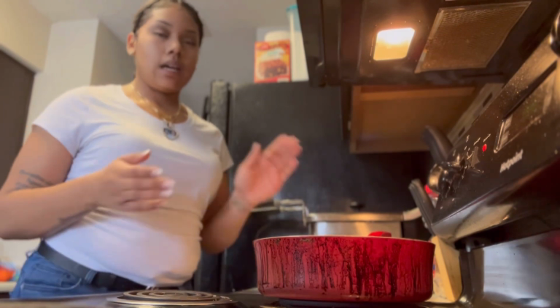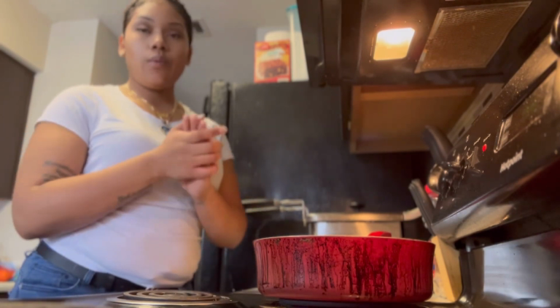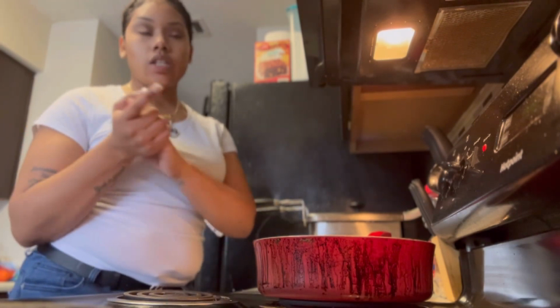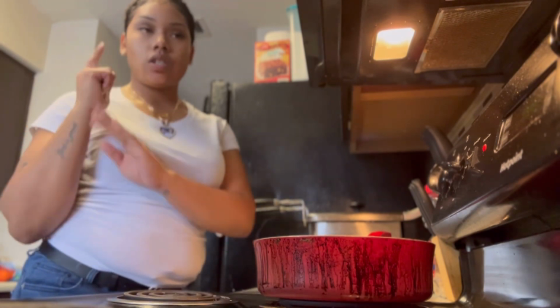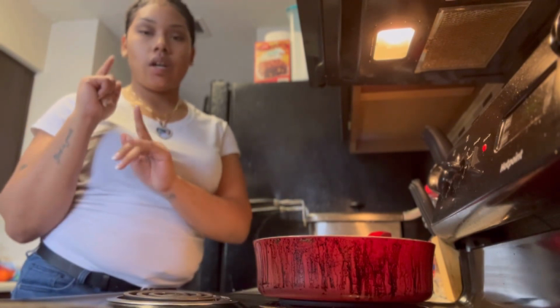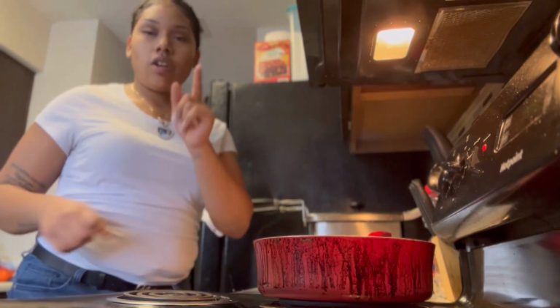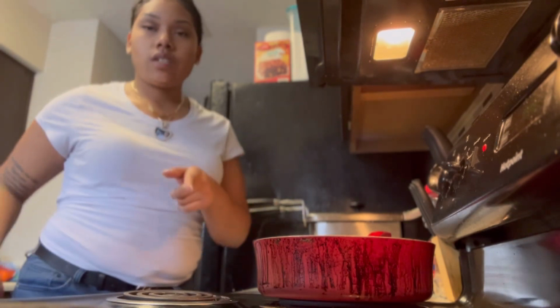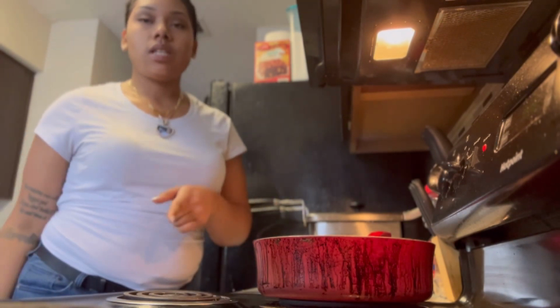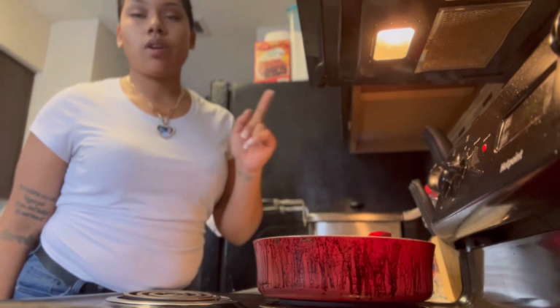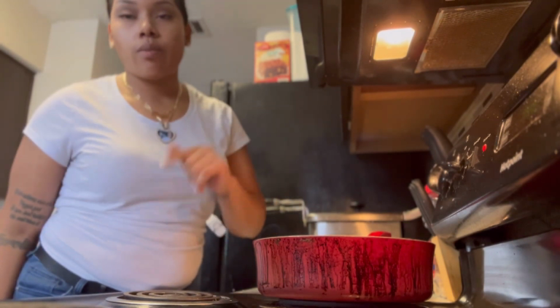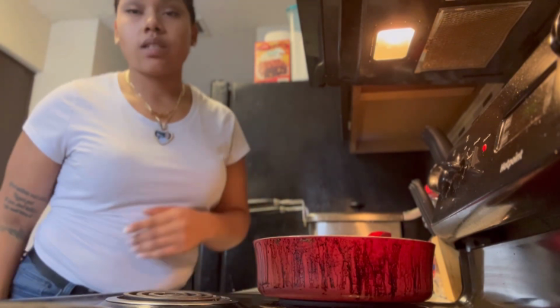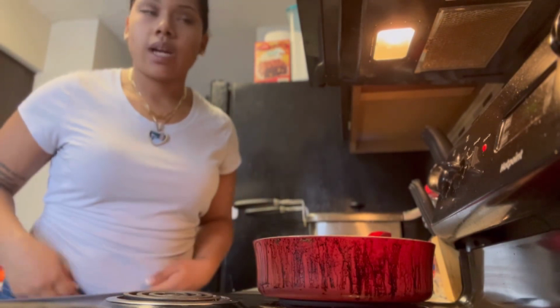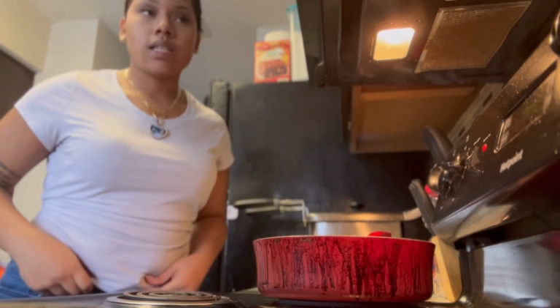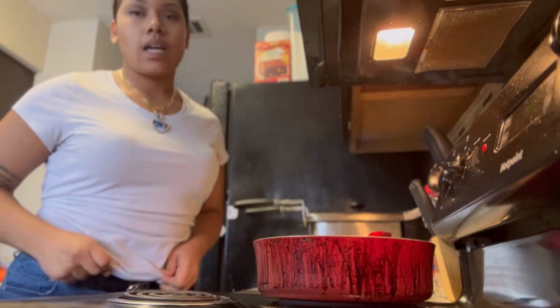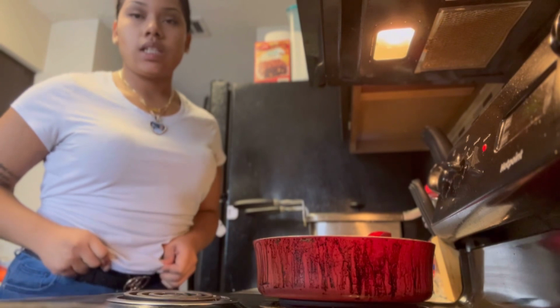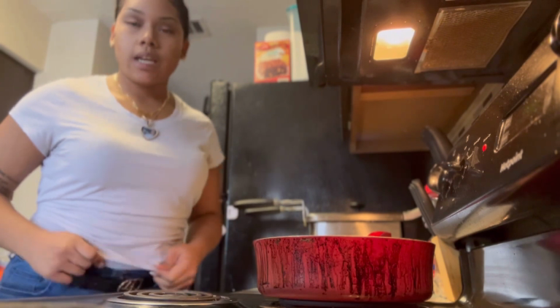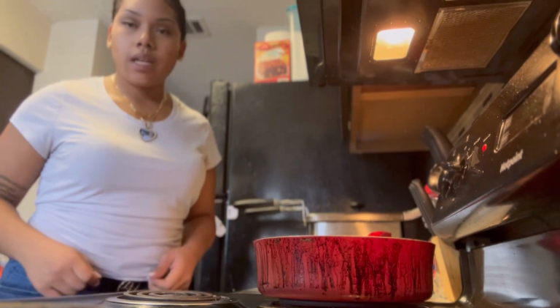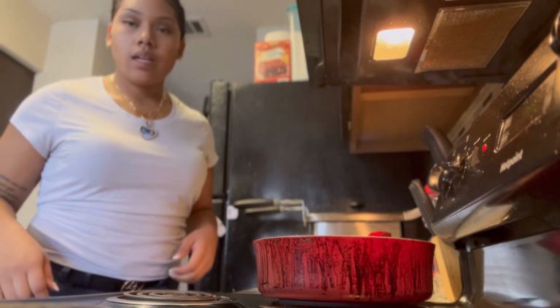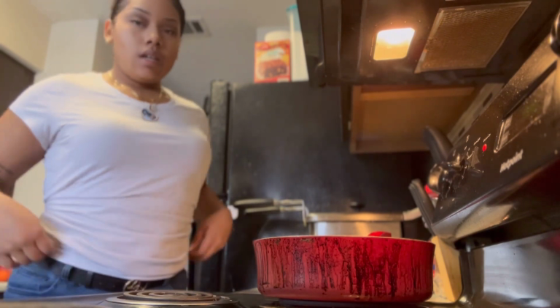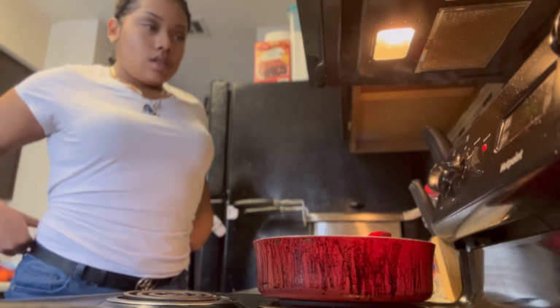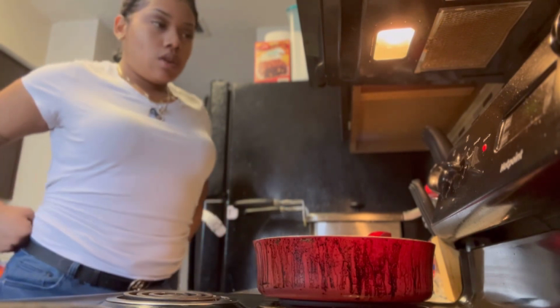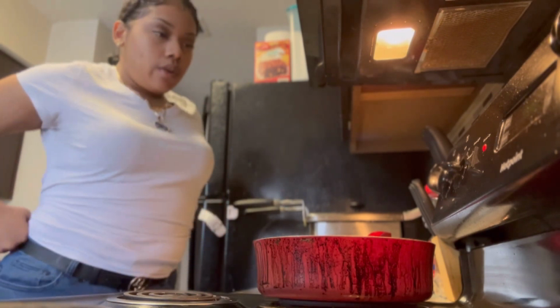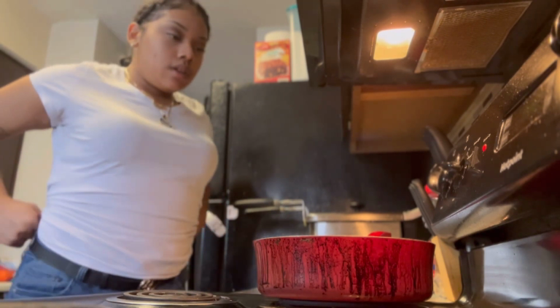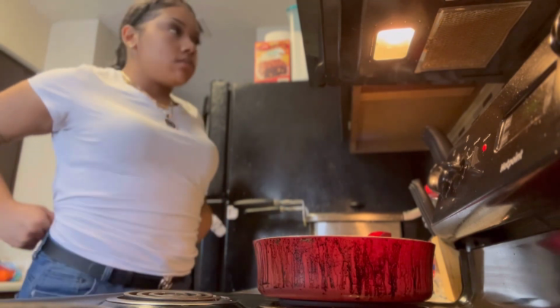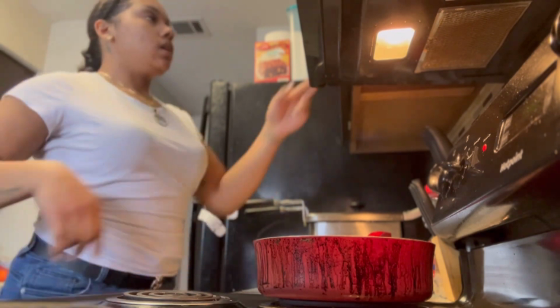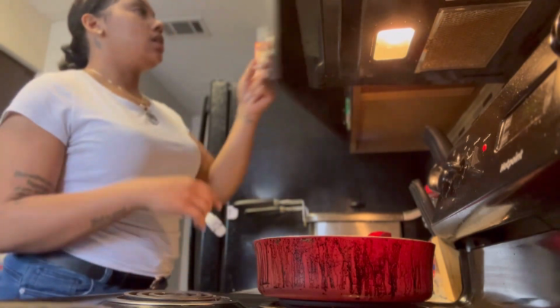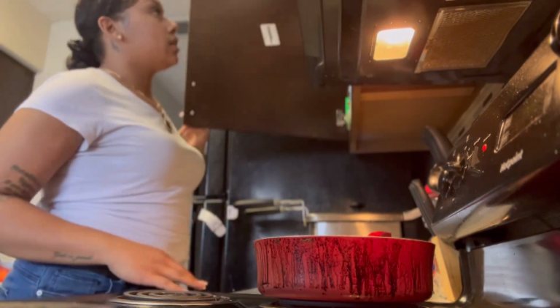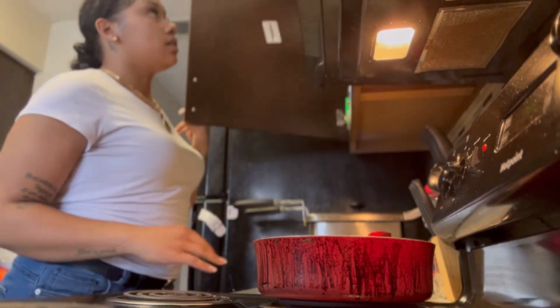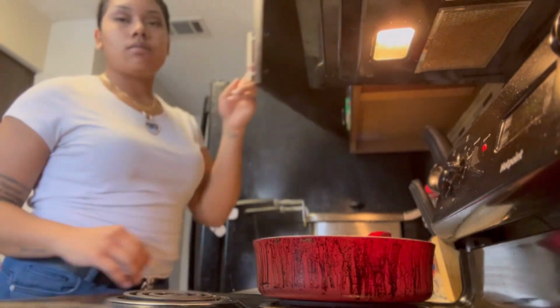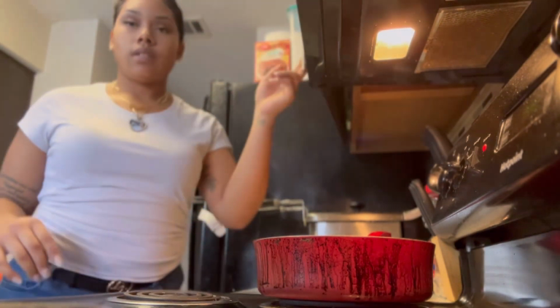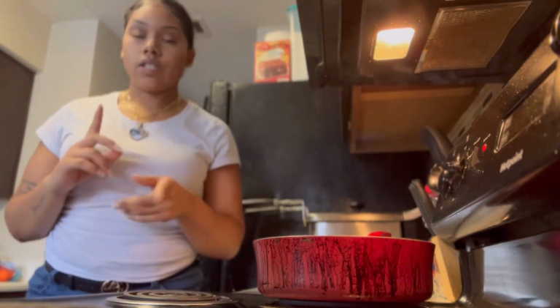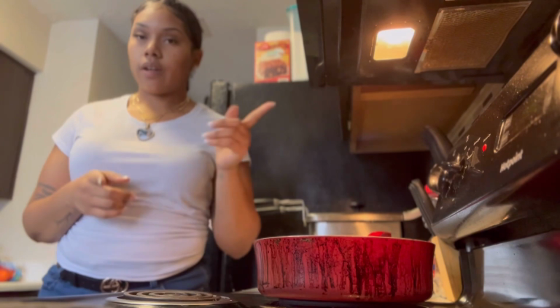Now we're going to start putting the vegetables, and then we're going to do the rice because the rice is actually going to take a minute. So yeah, let's start with that.